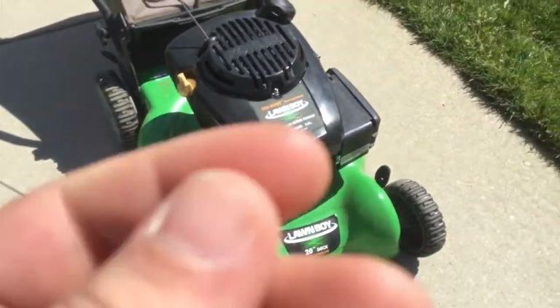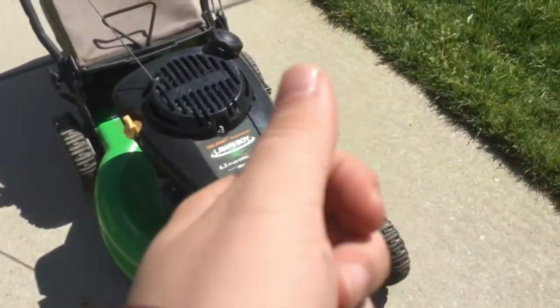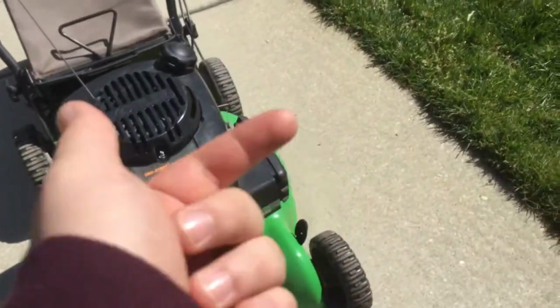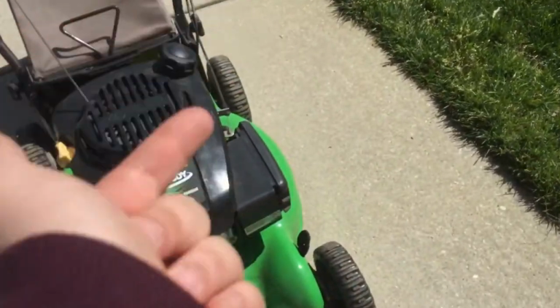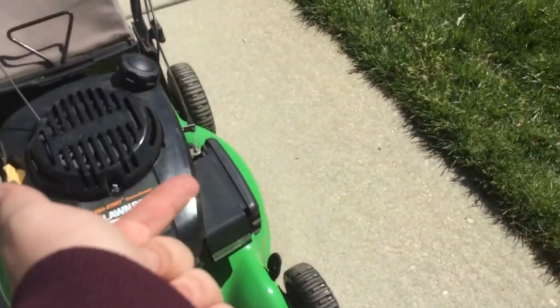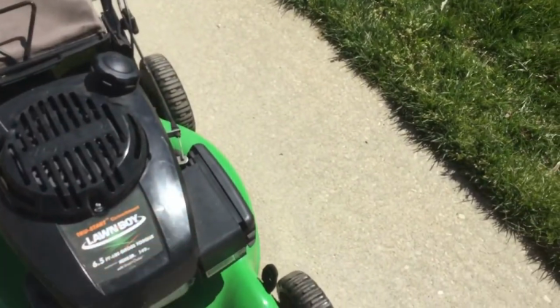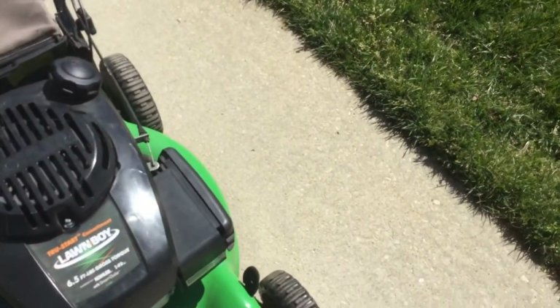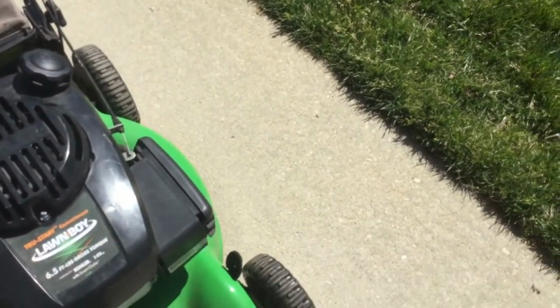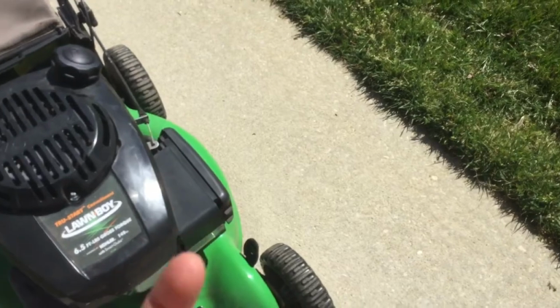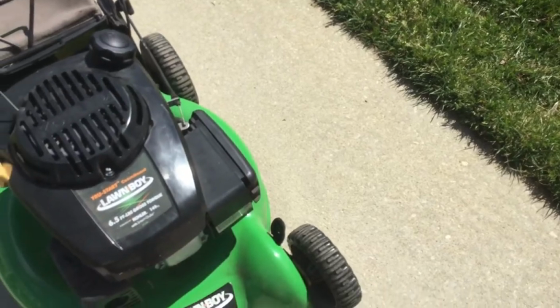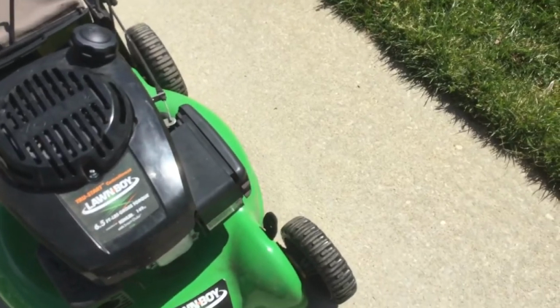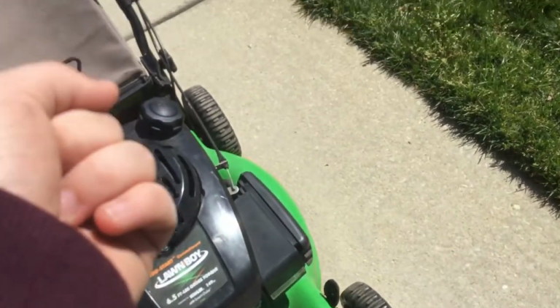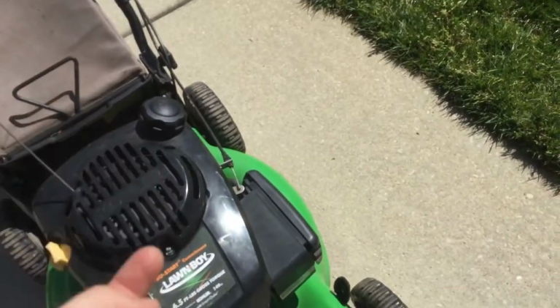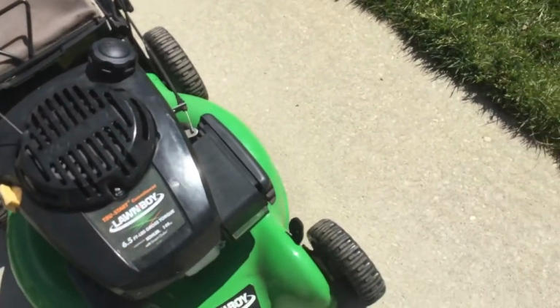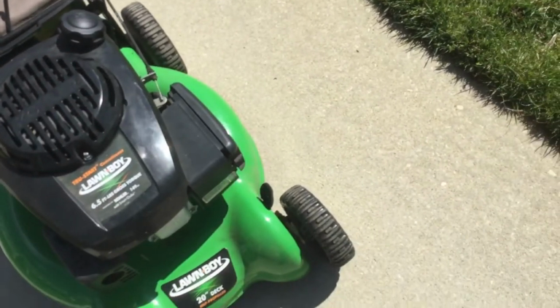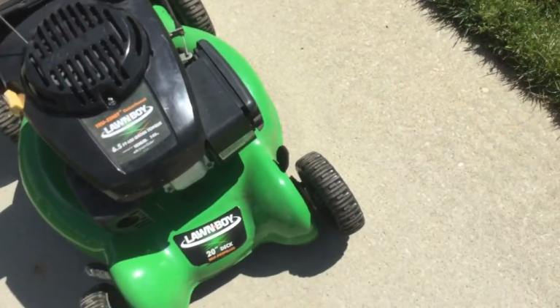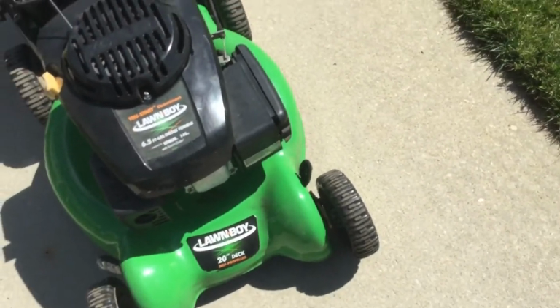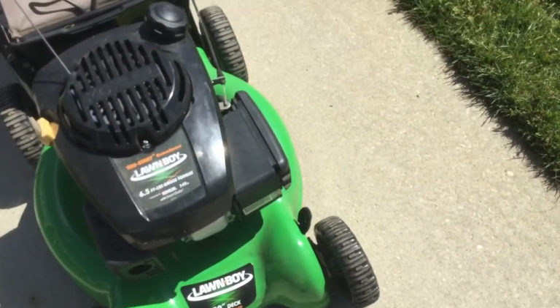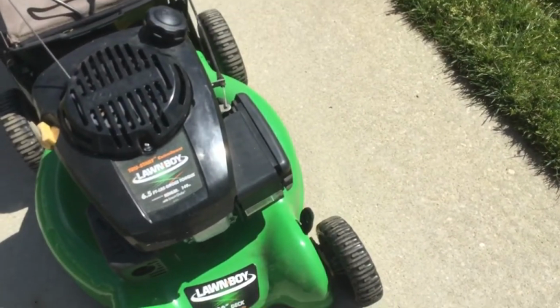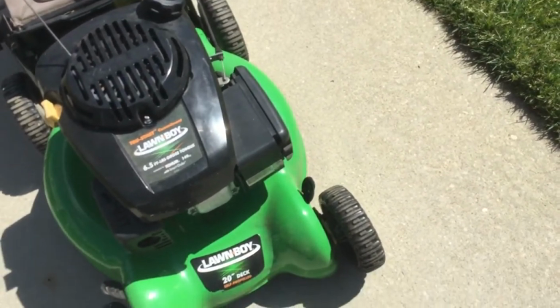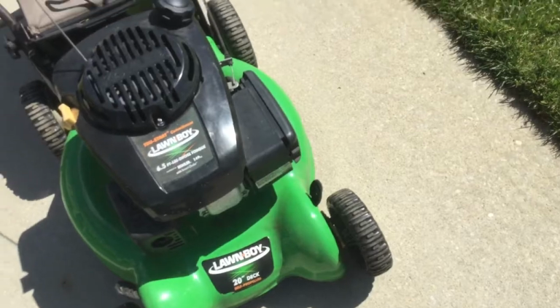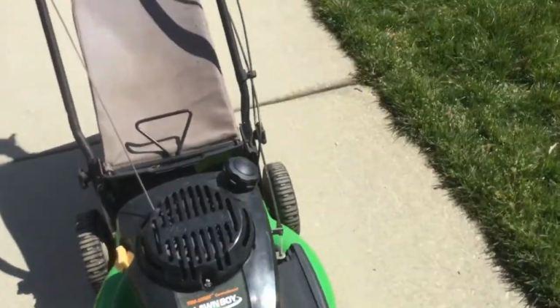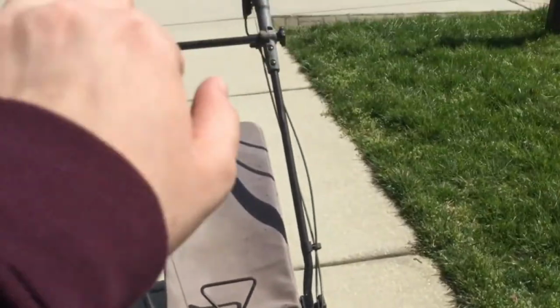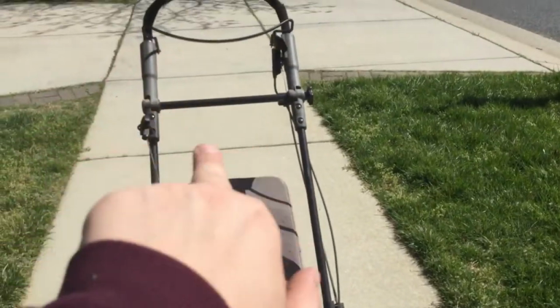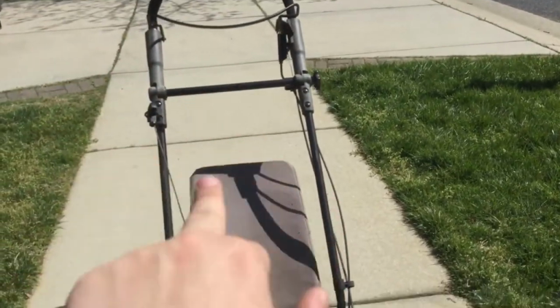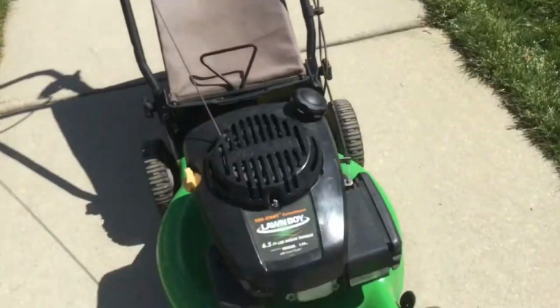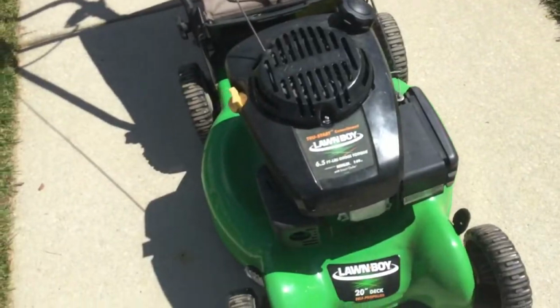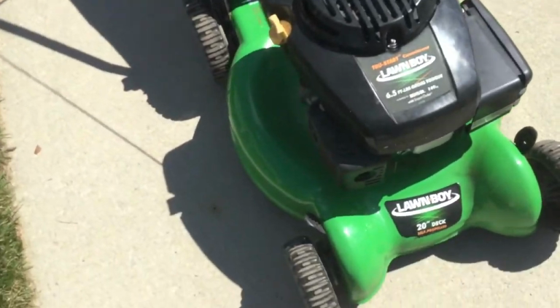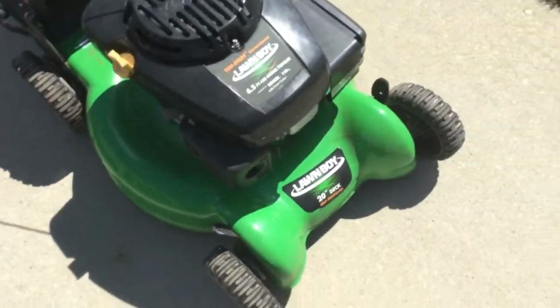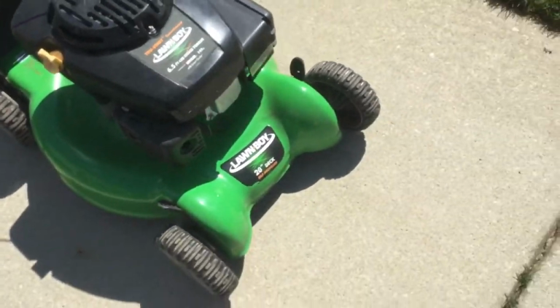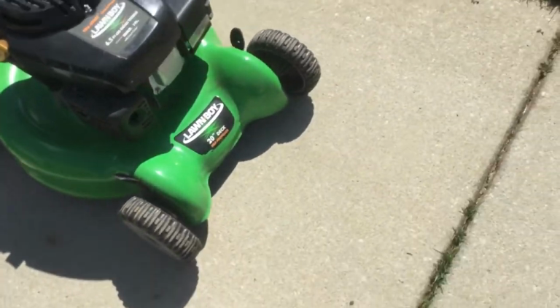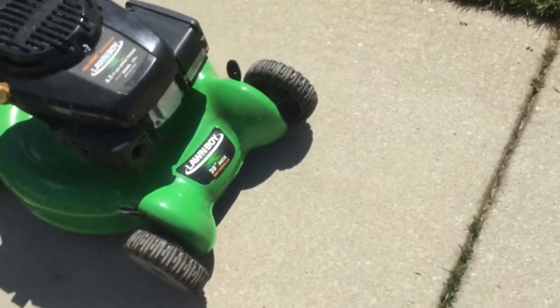Now let's talk about what I did: I put a new carburetor for $26, a new fuel line, and a new gas cap. Those are the only two things I had to do to it and it runs perfect now. I adjusted the SensorSpeed because it was lacking a little; I gave it a small change after I cut the grass with it.